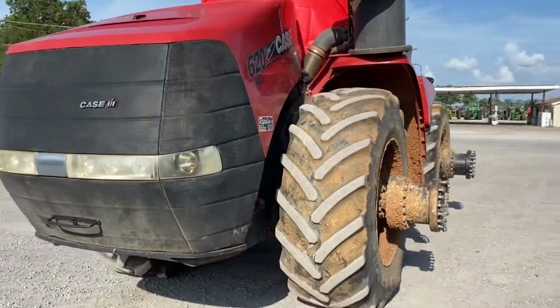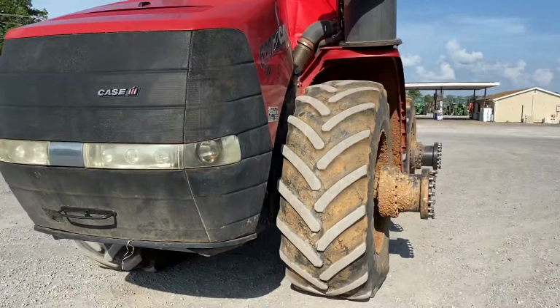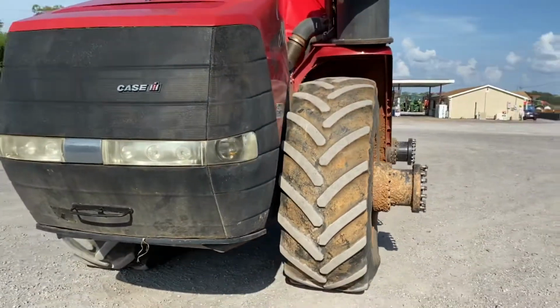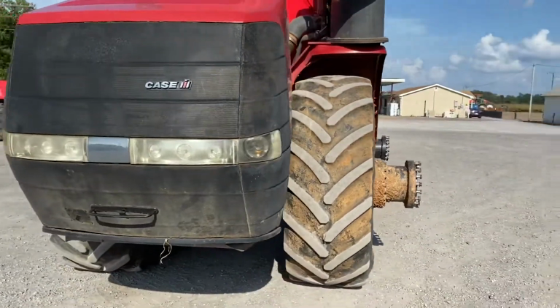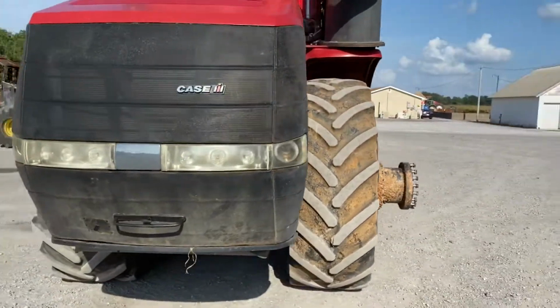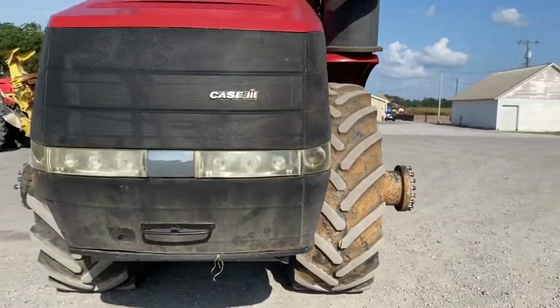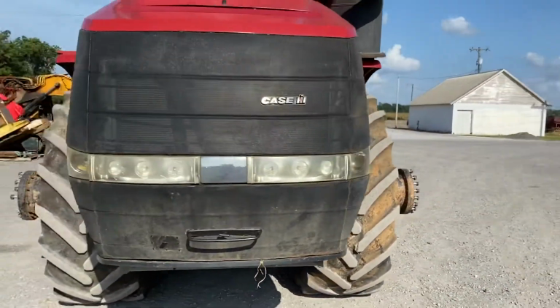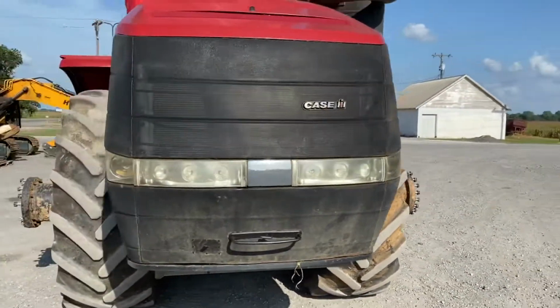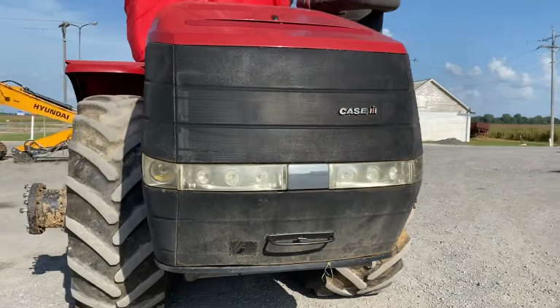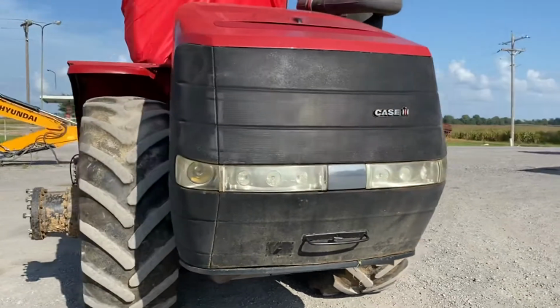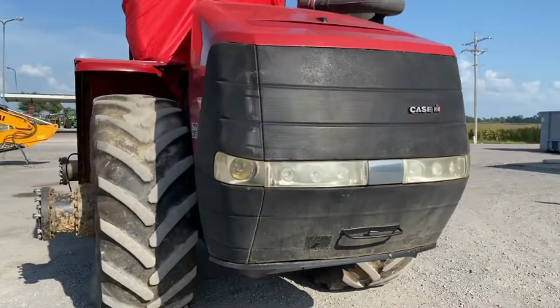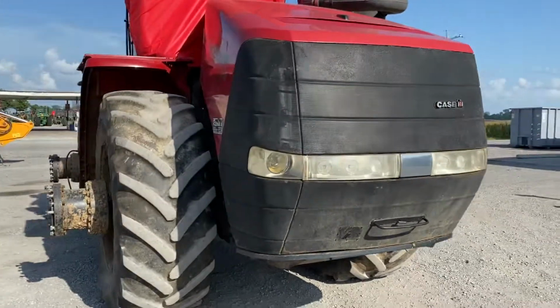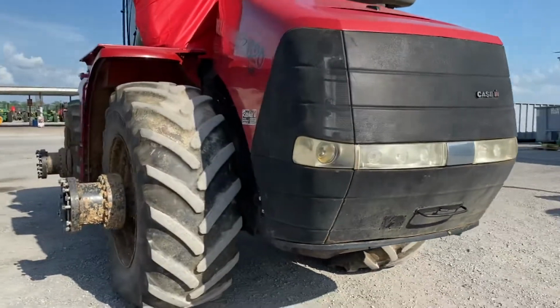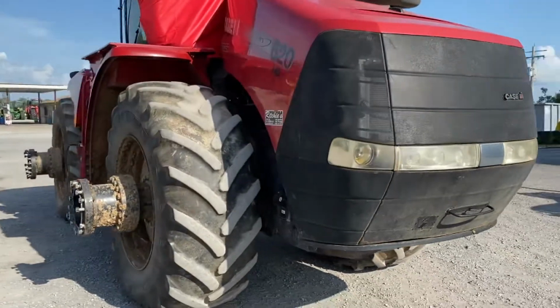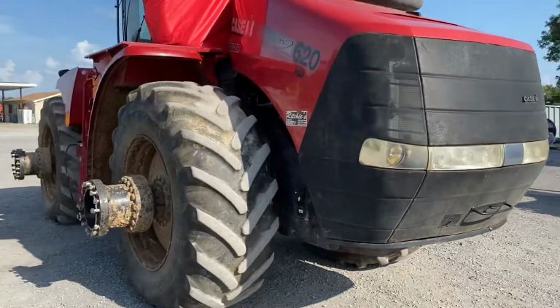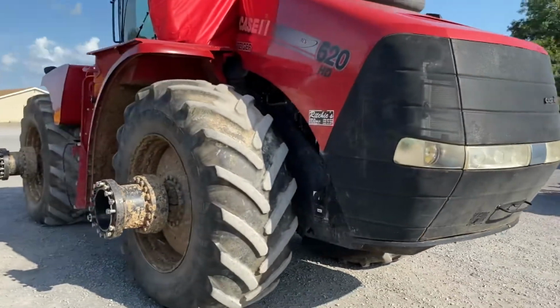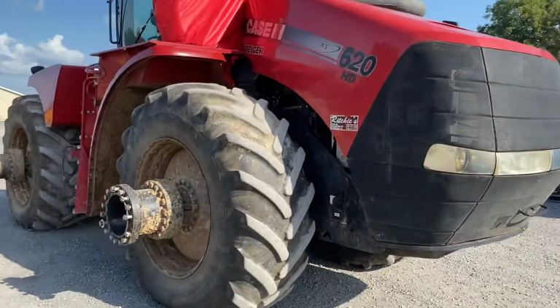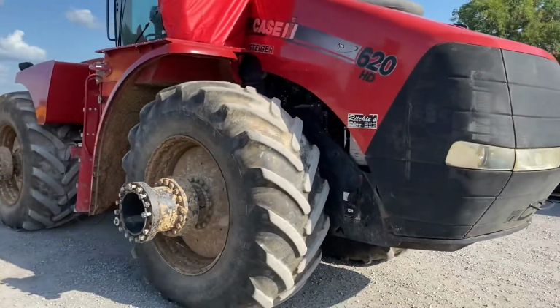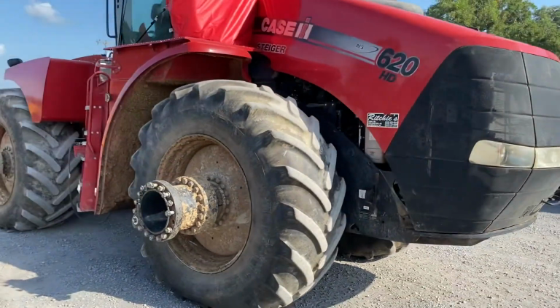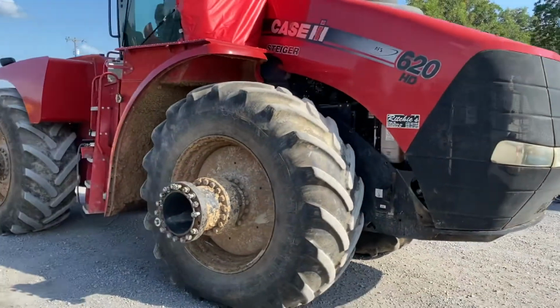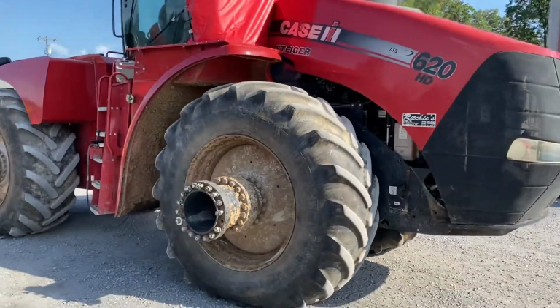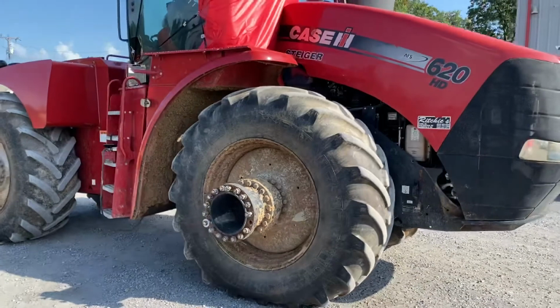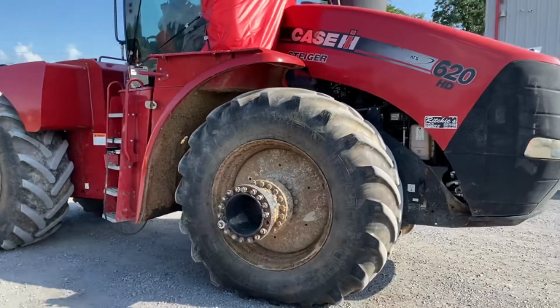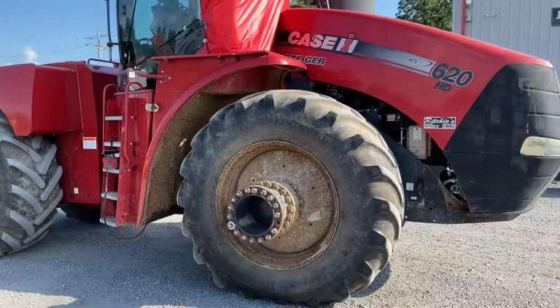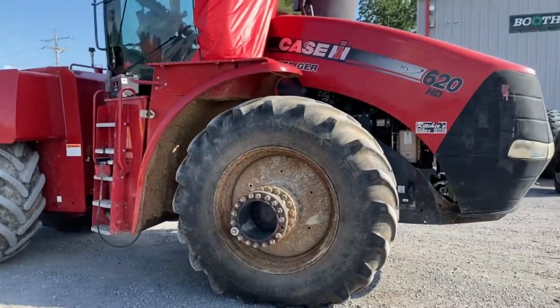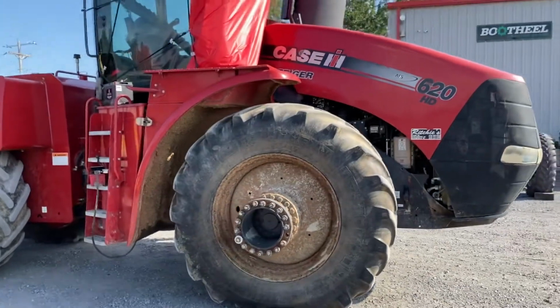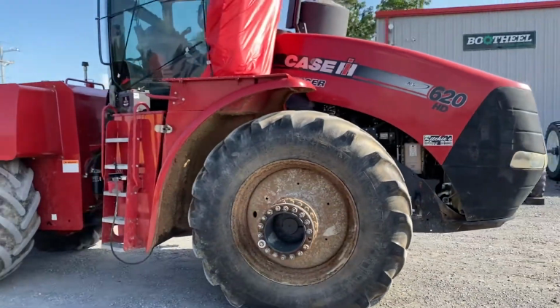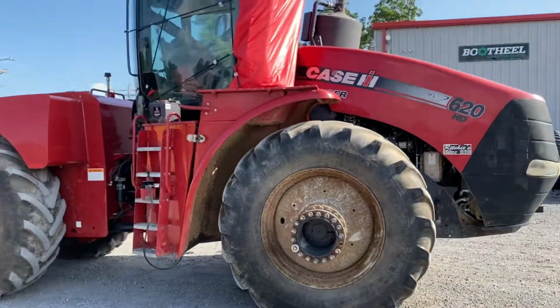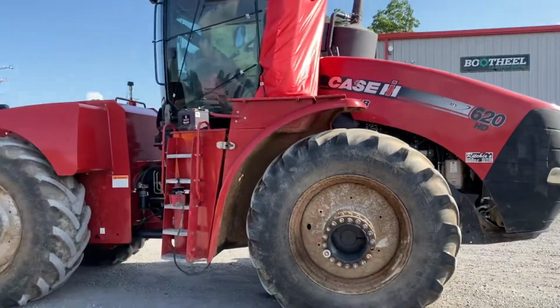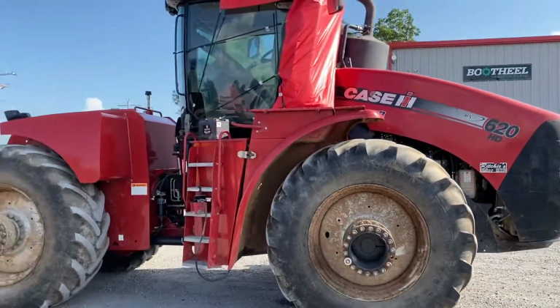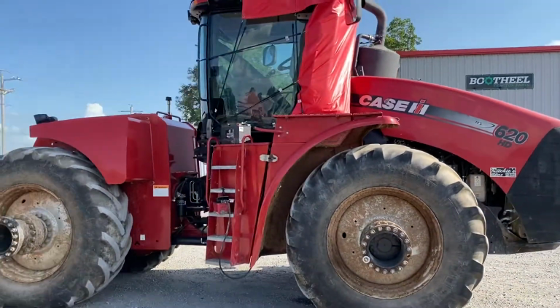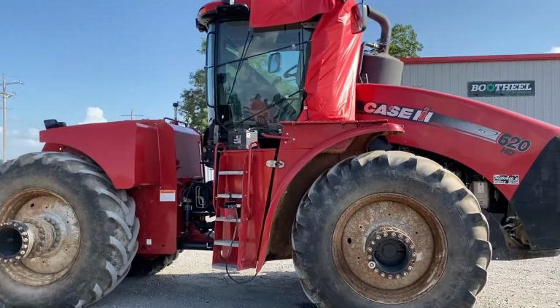7,1042 — probably 50% hours. I think it's a 2014 model but I have to look at the serial number again.